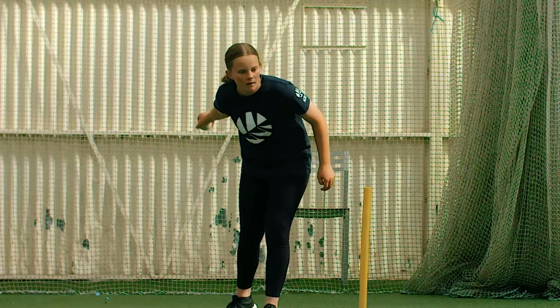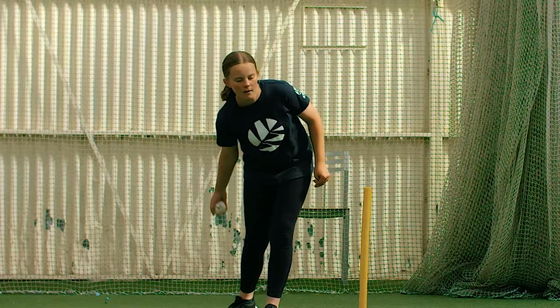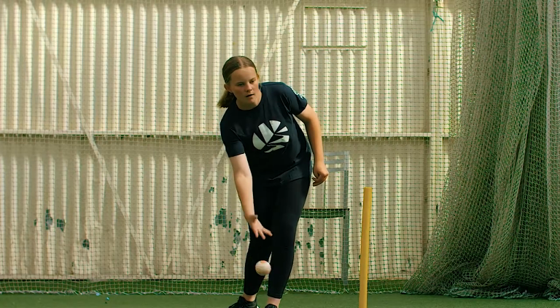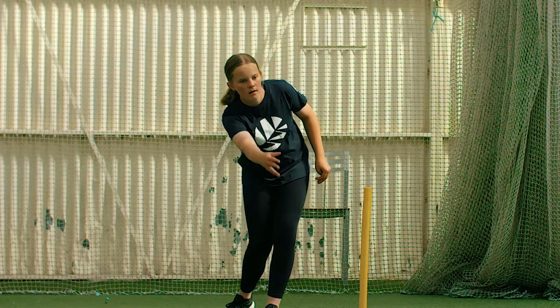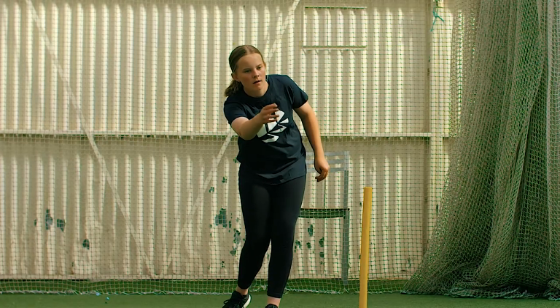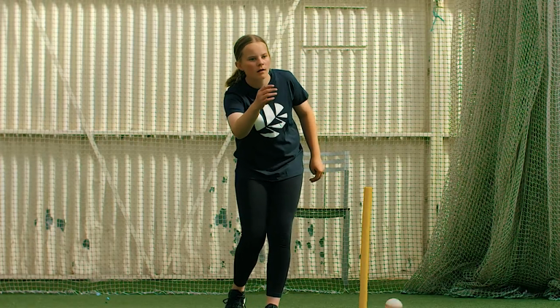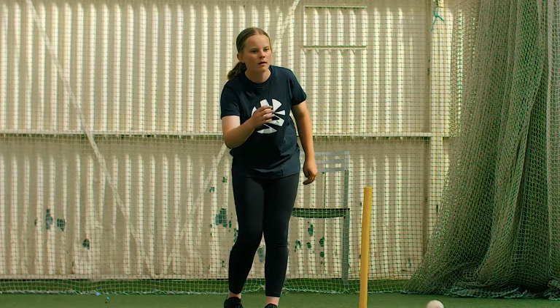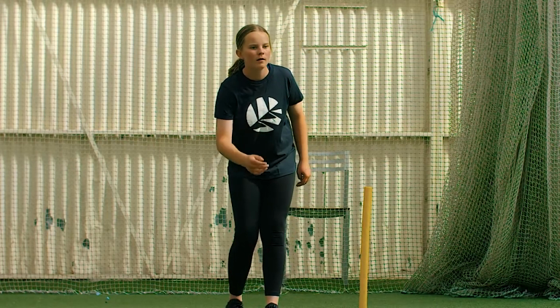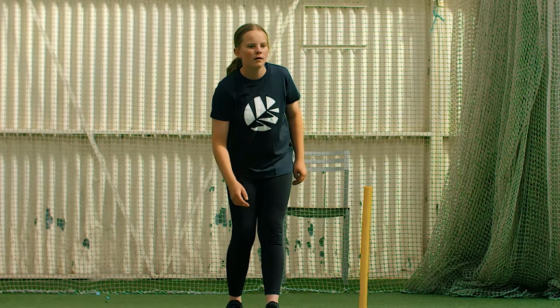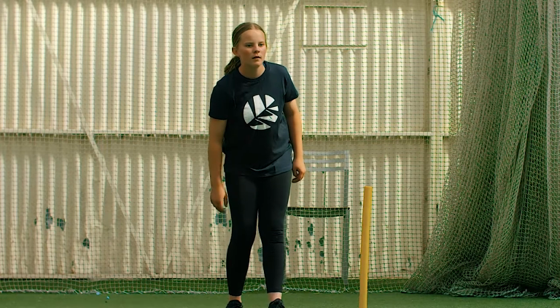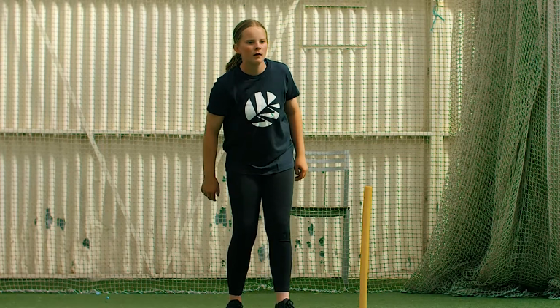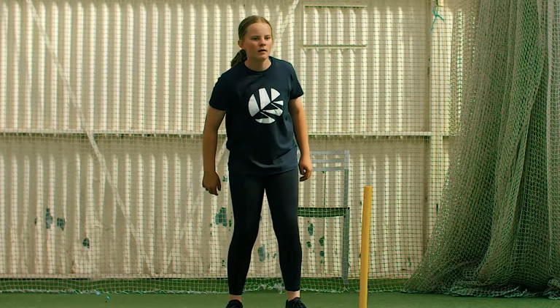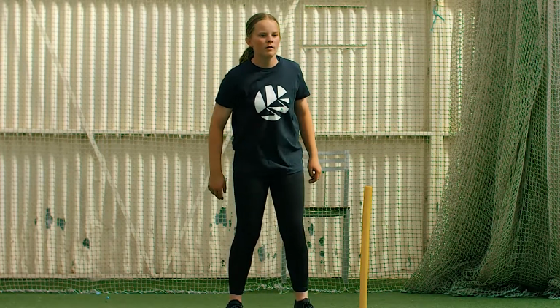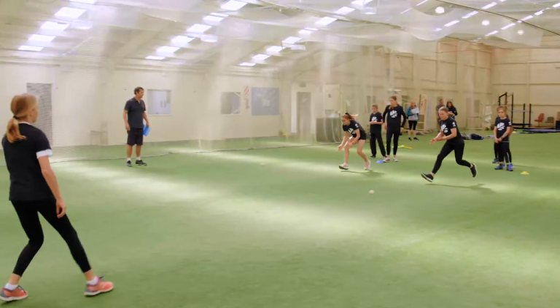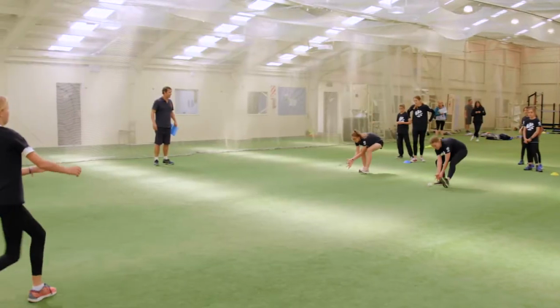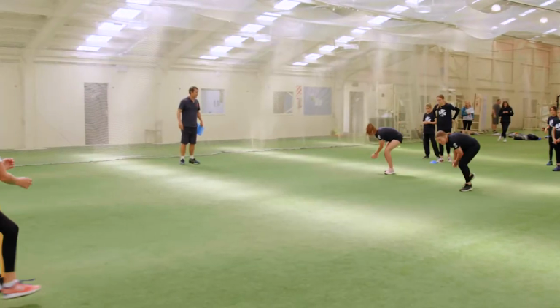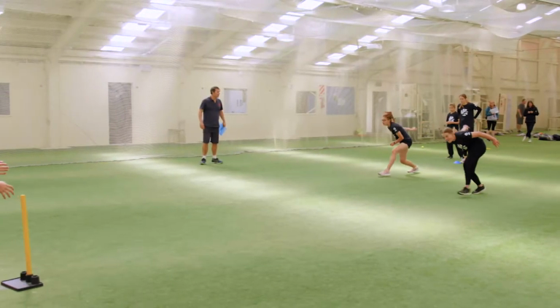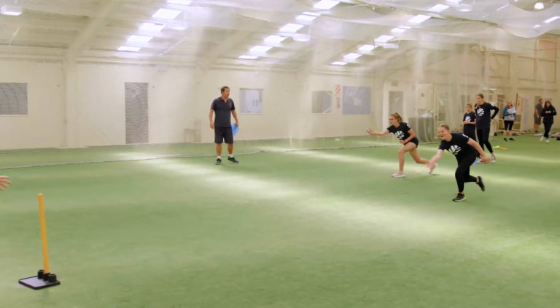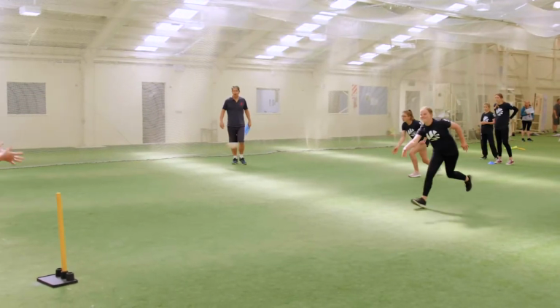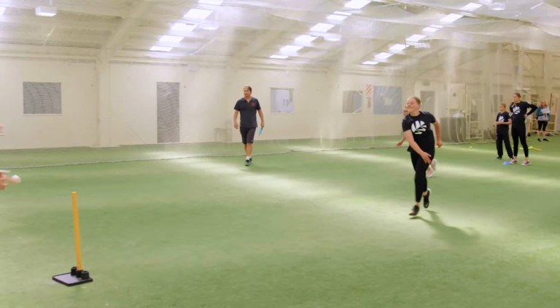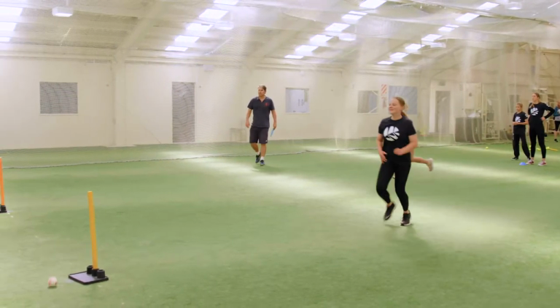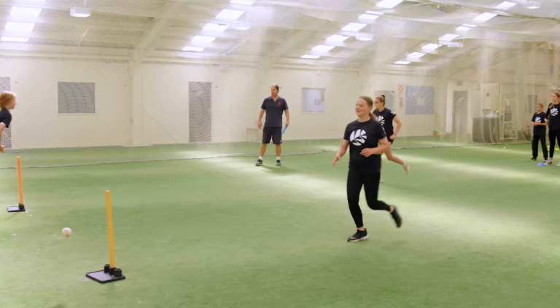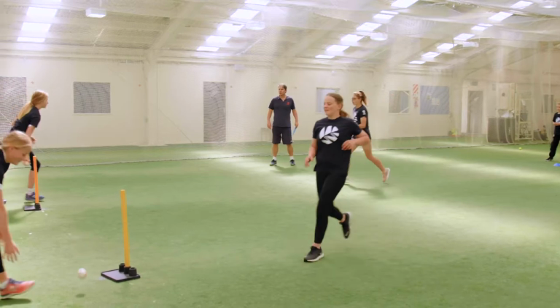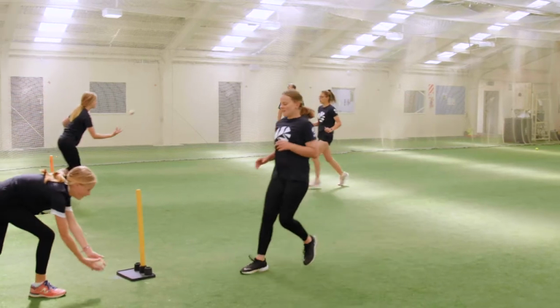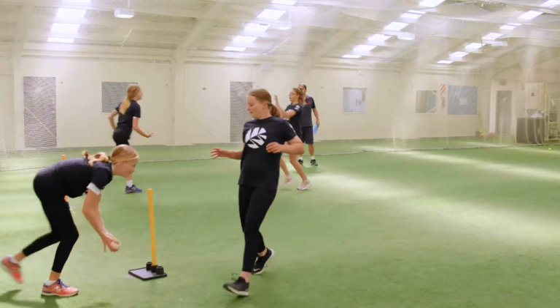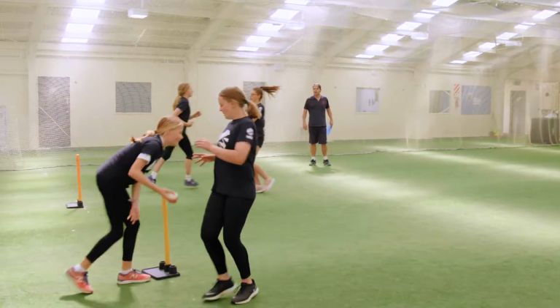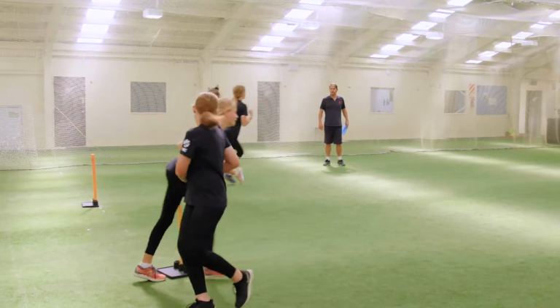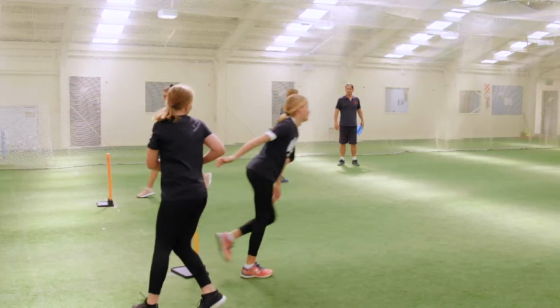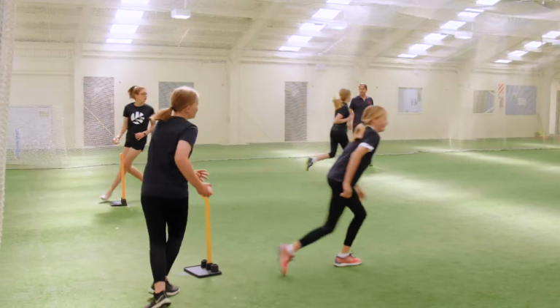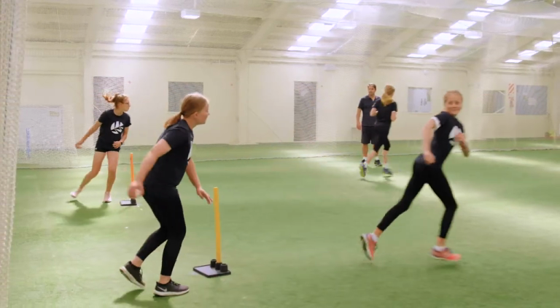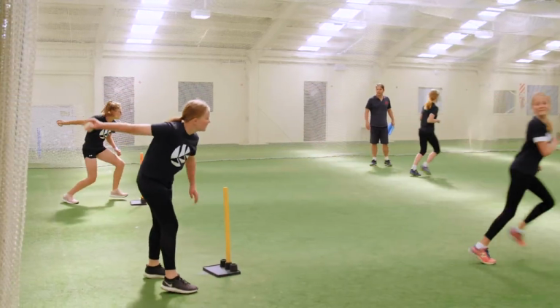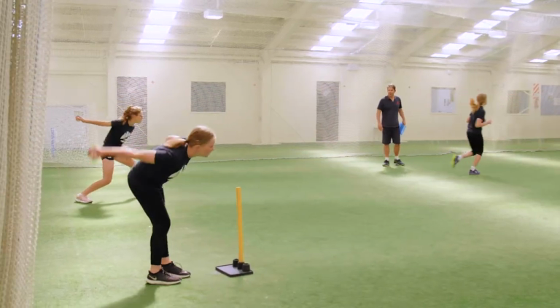The process is repeated until the player who started at the back of the line picks up and underarm throws the ball to the fielder, then continues their run to replace the fielder behind the stump, who joins the front of the line.